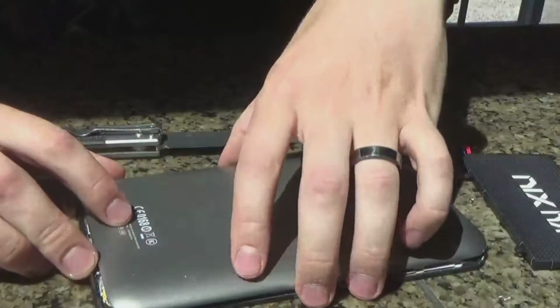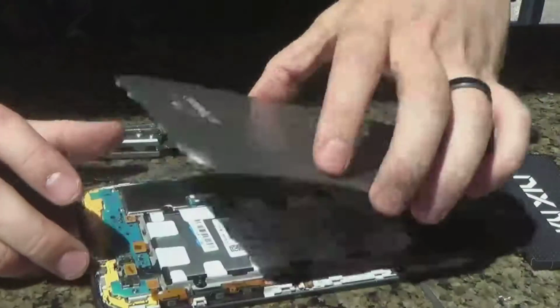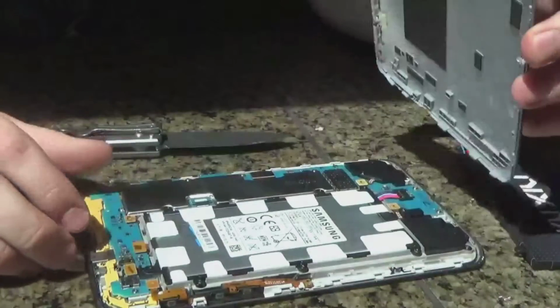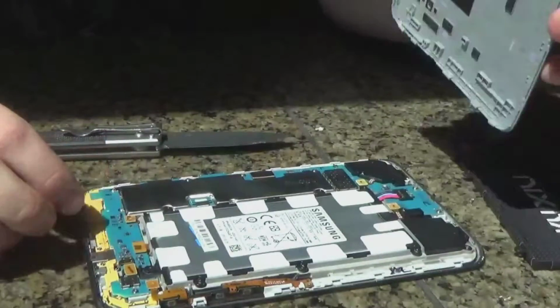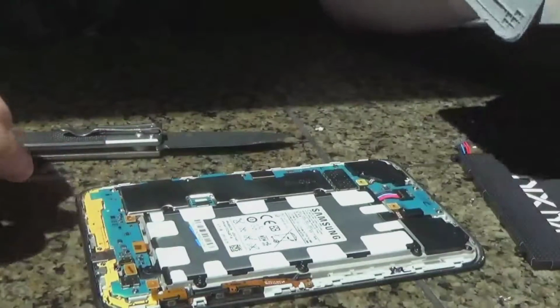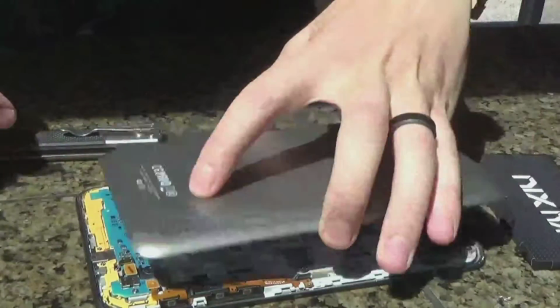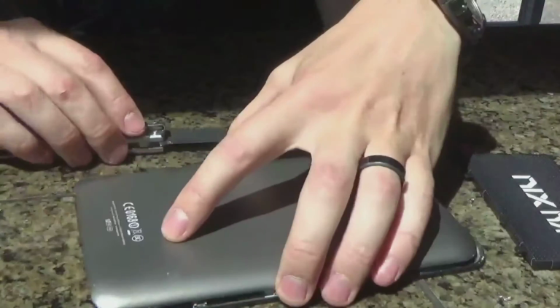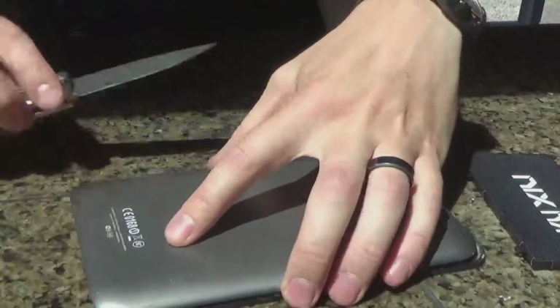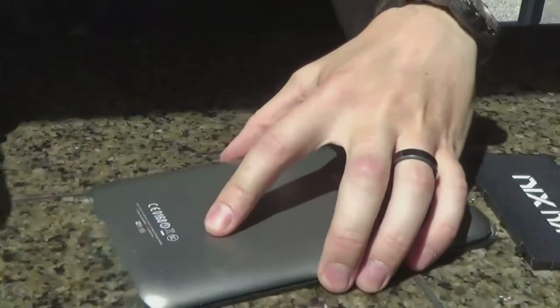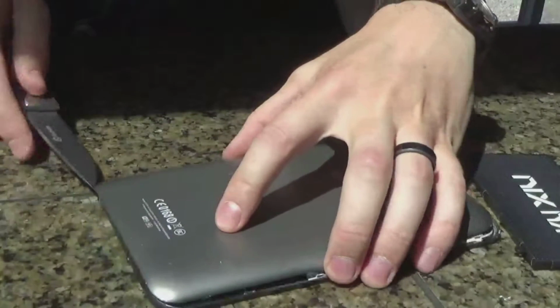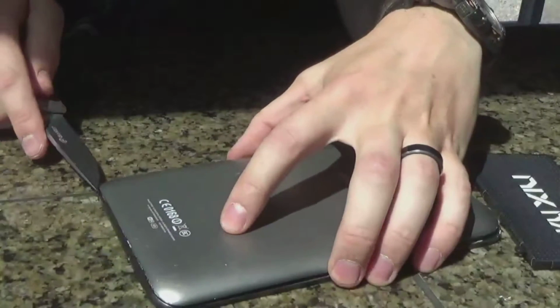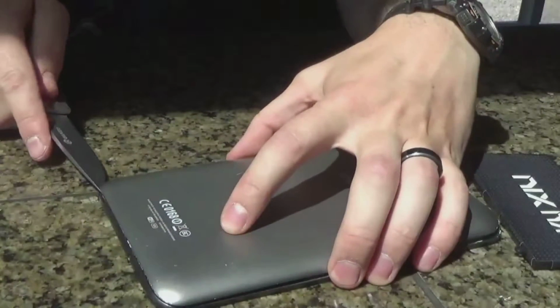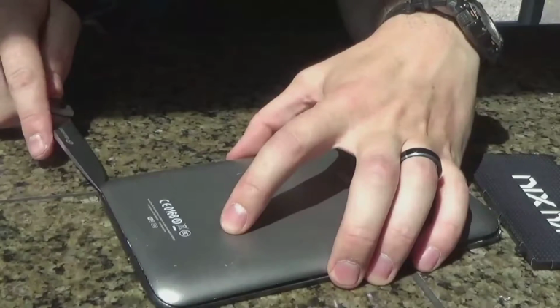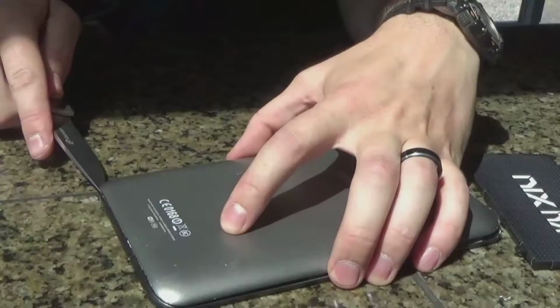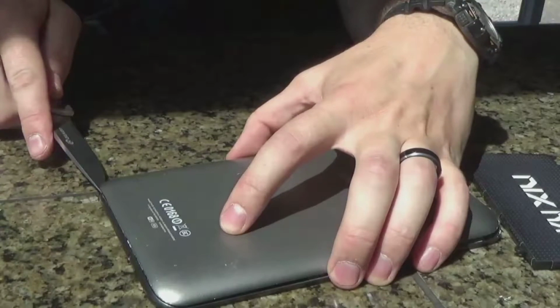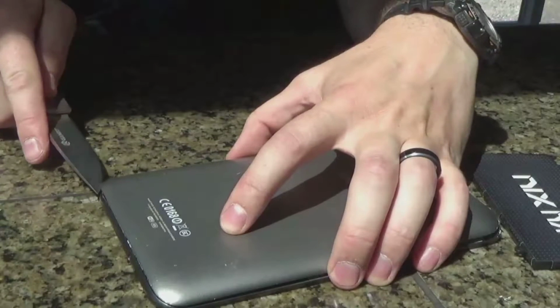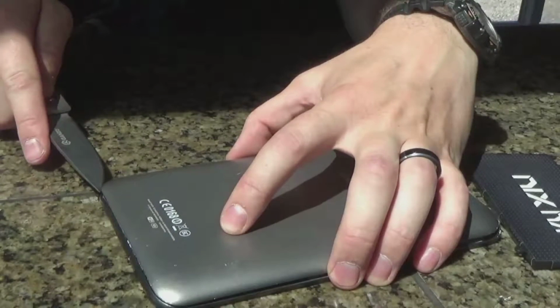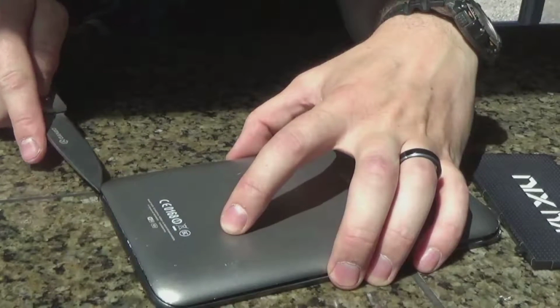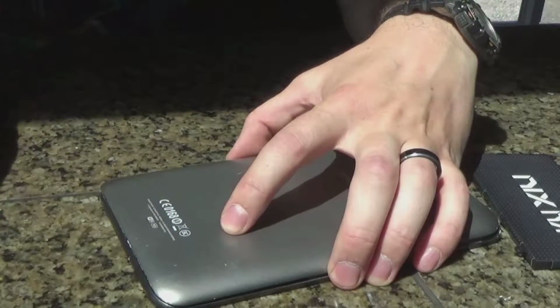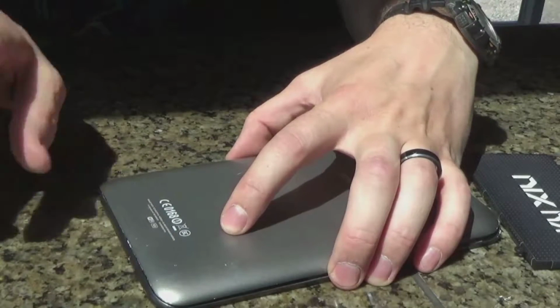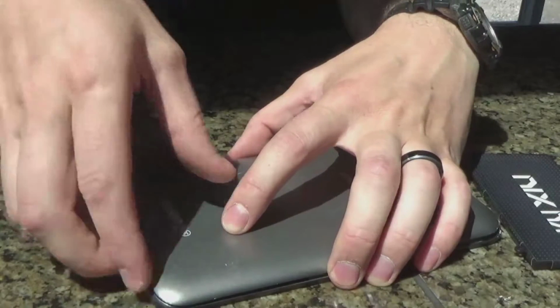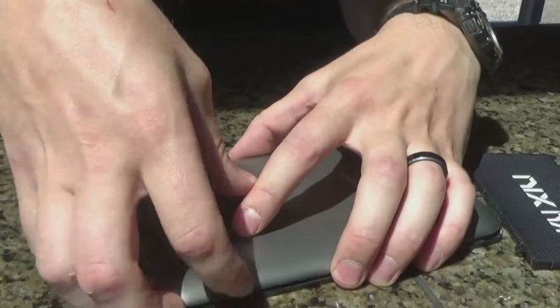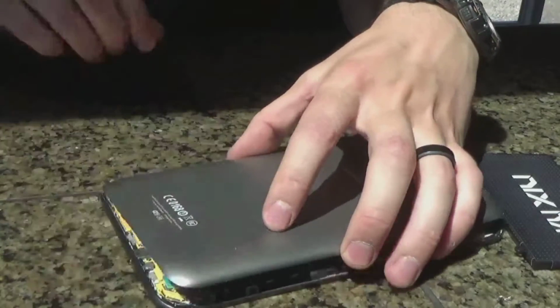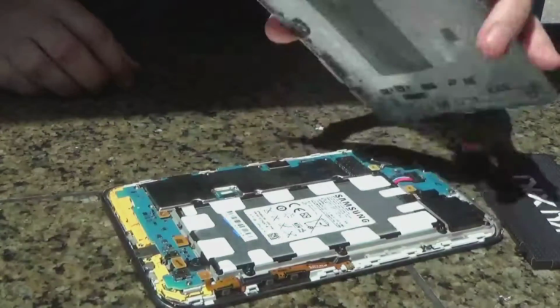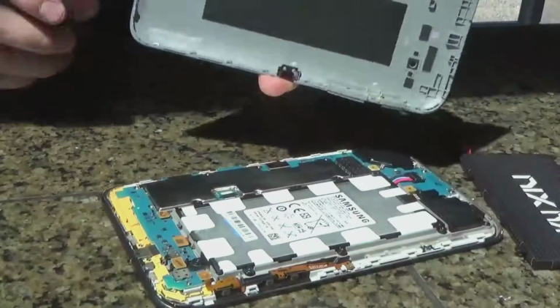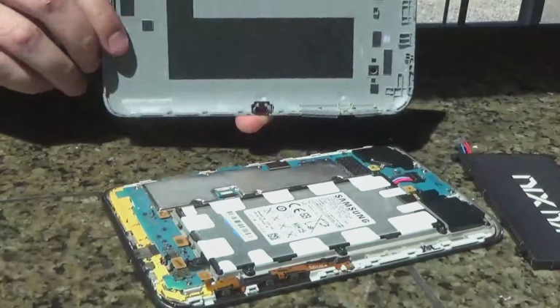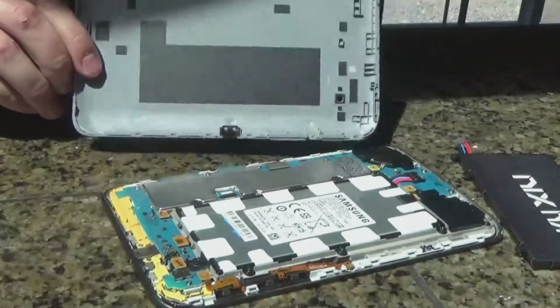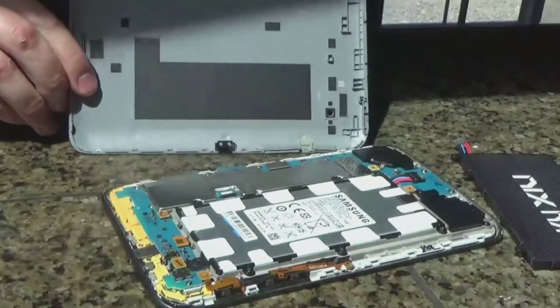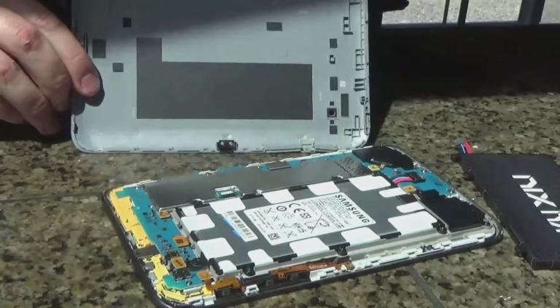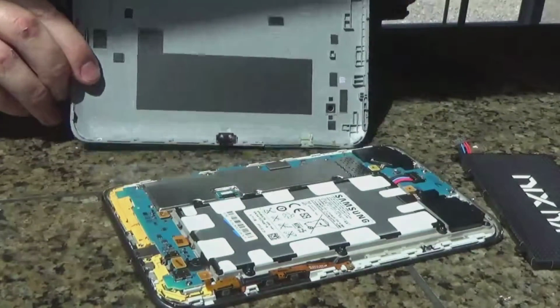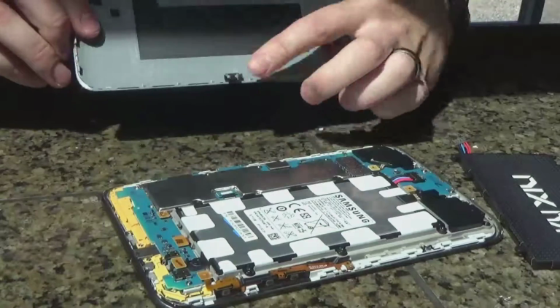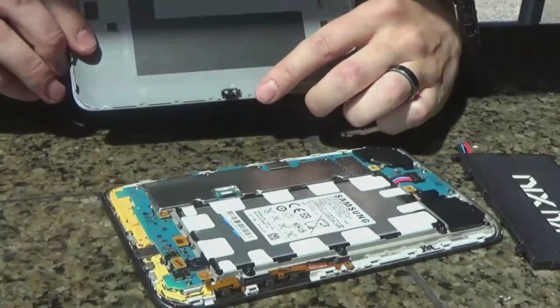First thing you need to do is get off the back case. How I do that is I use a knife to get underneath the far edge and crack it up. I work my fingers around the entire way to get all those little tabs to release.